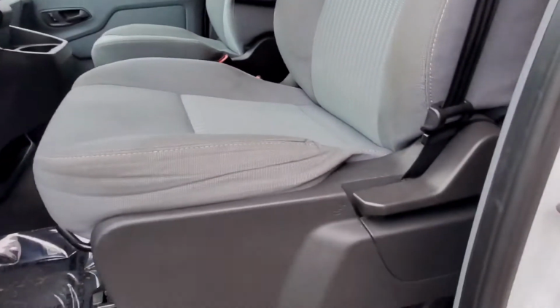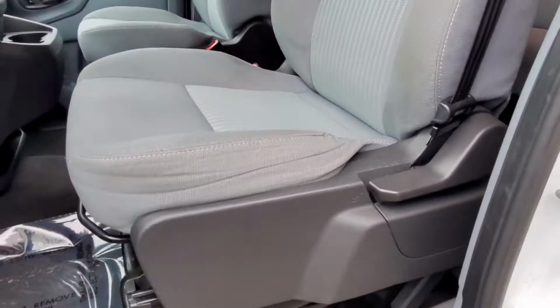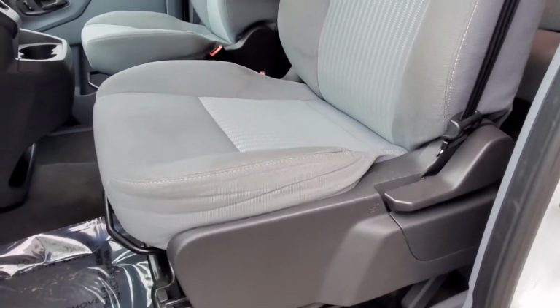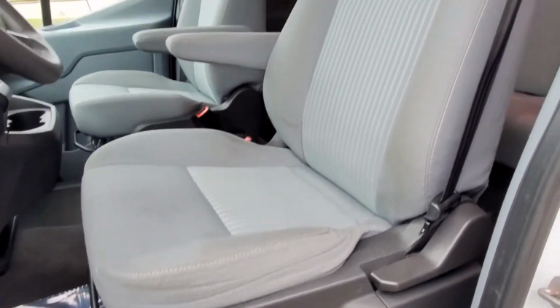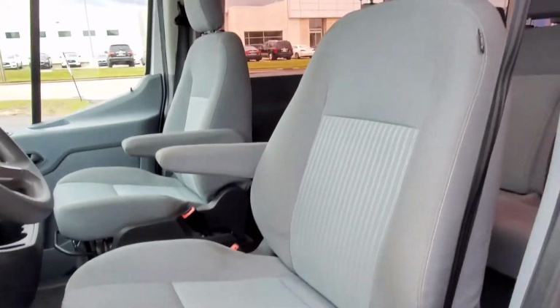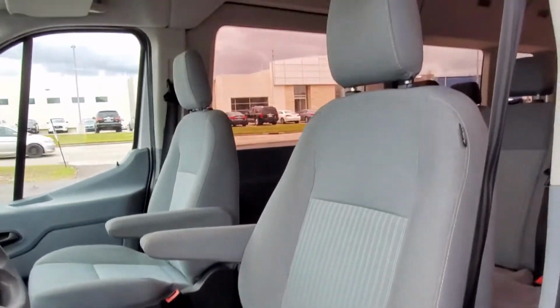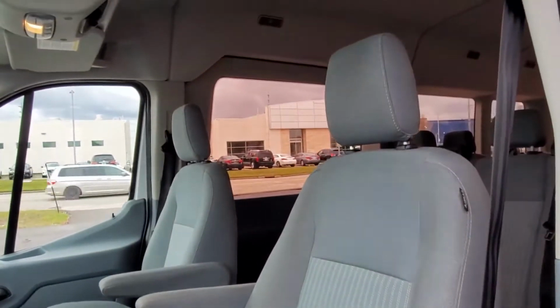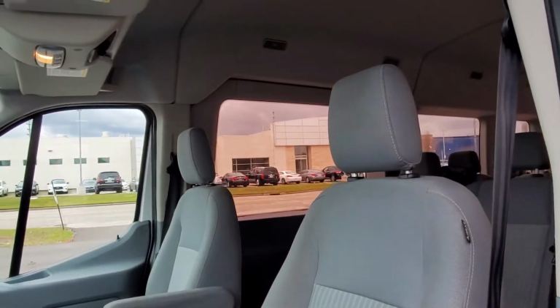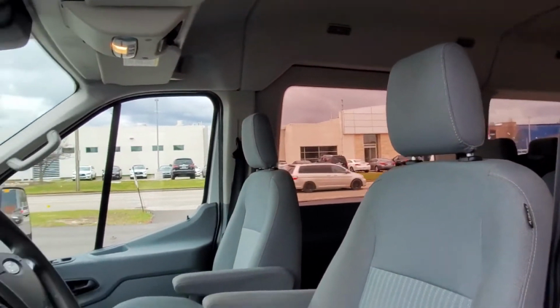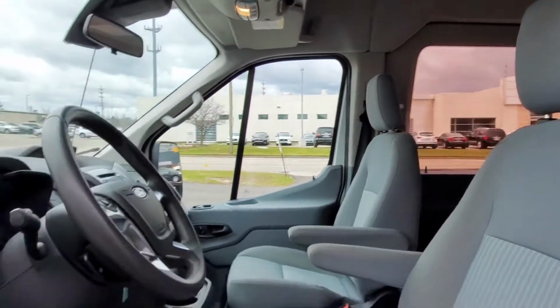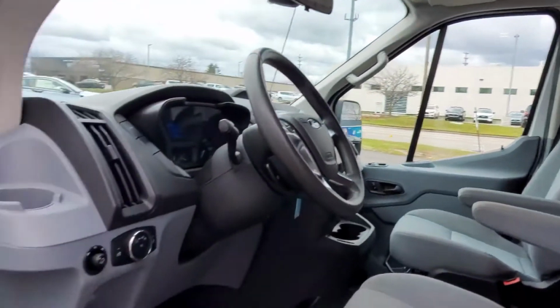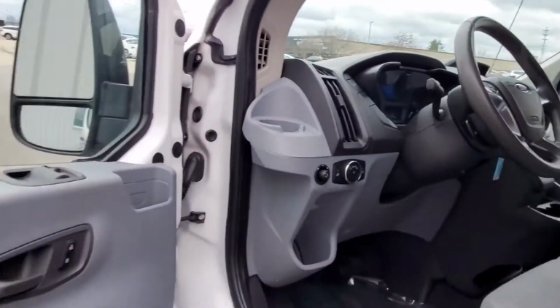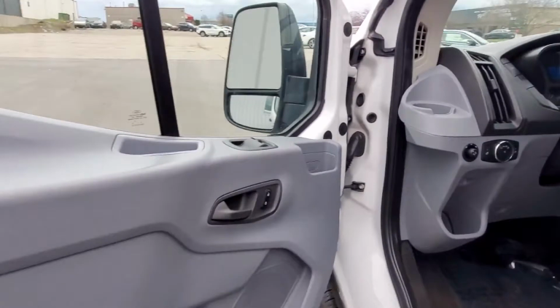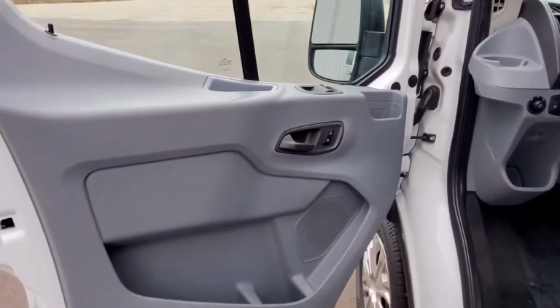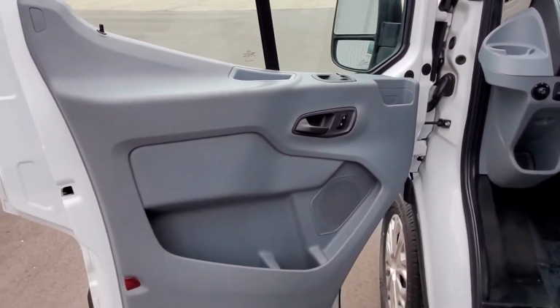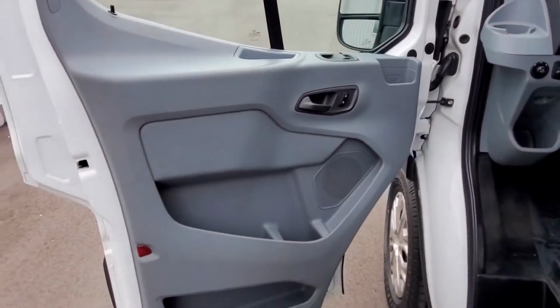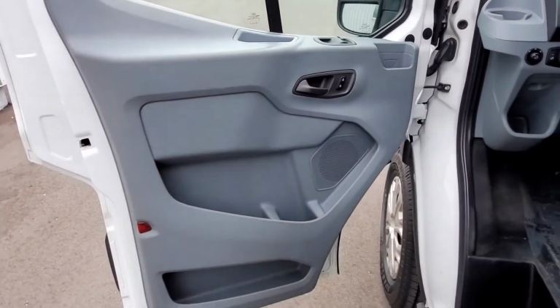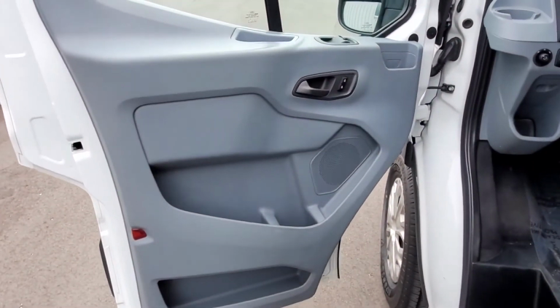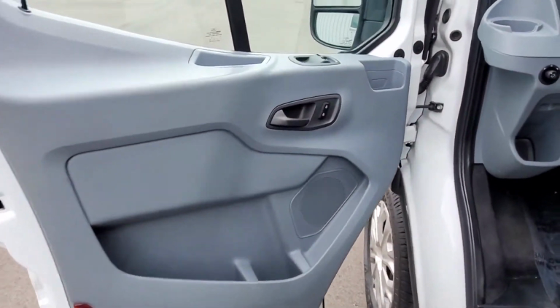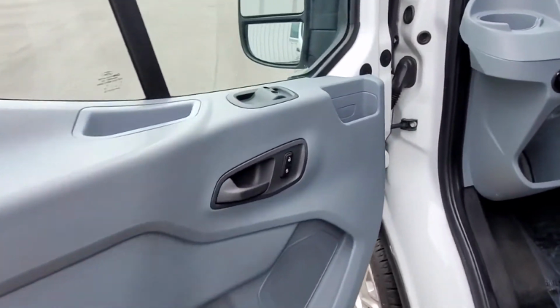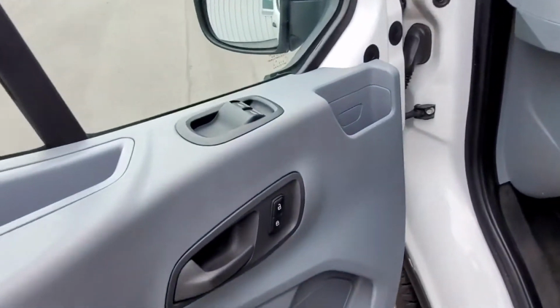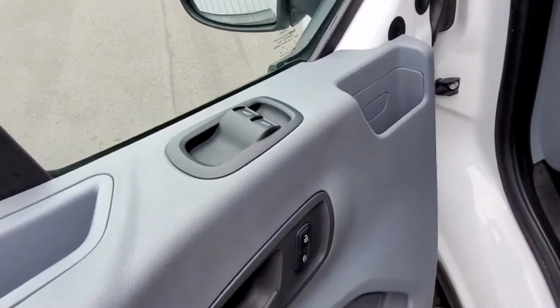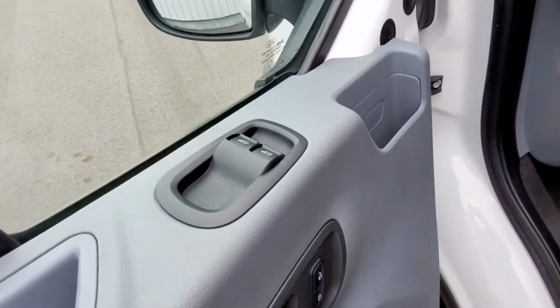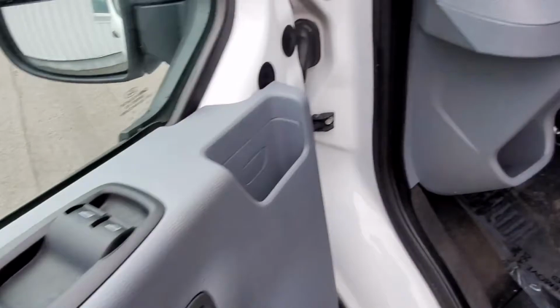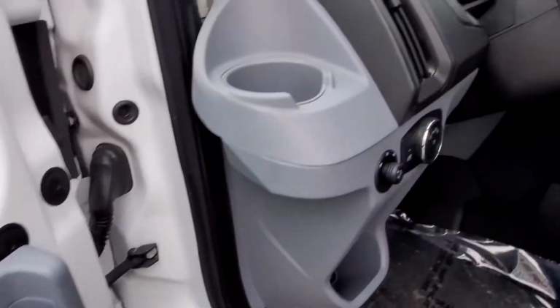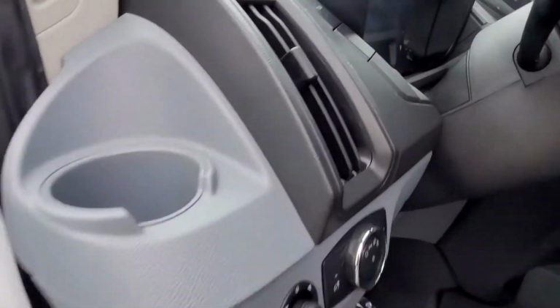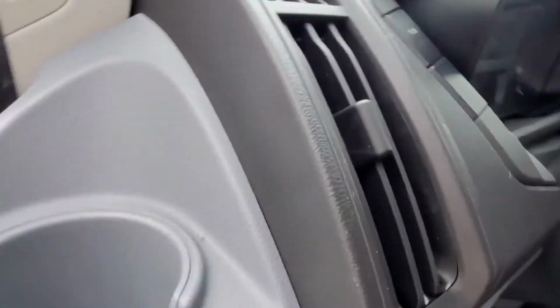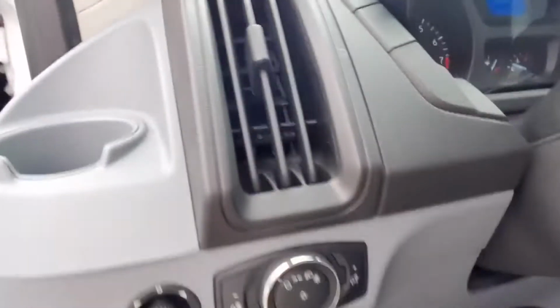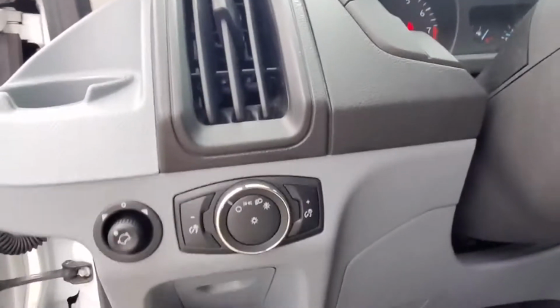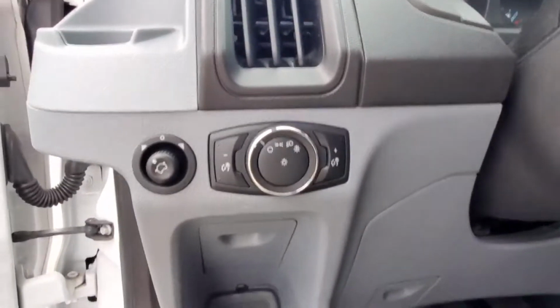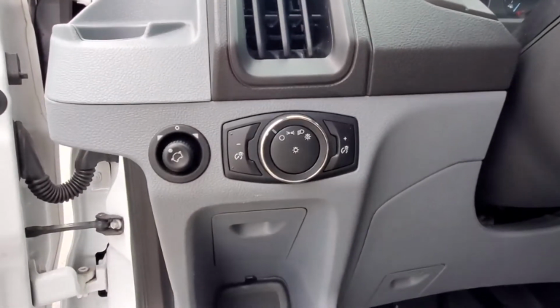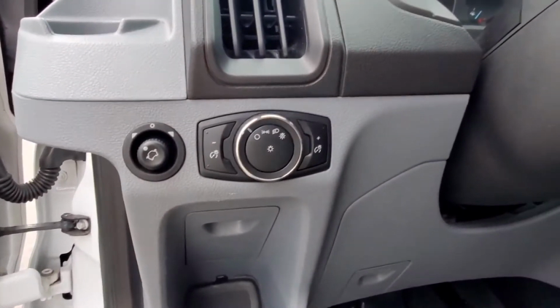Front Side Airbag, Front Side Head Airbag, Rear Side Head Airbag, 4-Wheel Disc Brakes, Rear Wheel Drive, V6 Engine, Tire Pressure Monitor, and Flex Fuel. Take home the car of your dreams today!